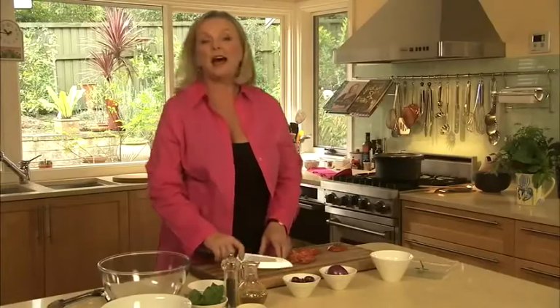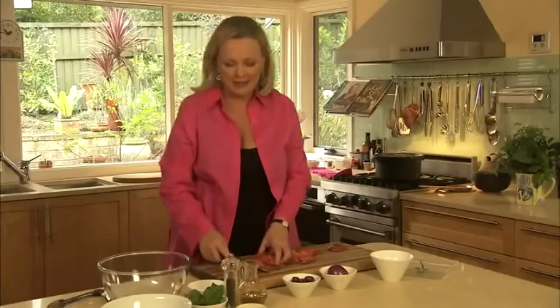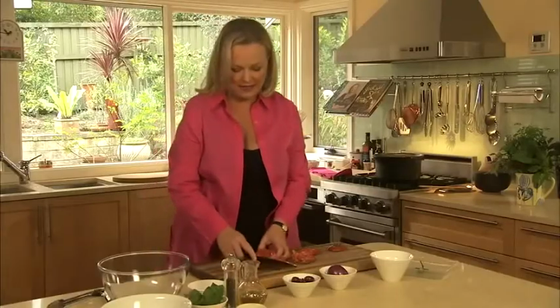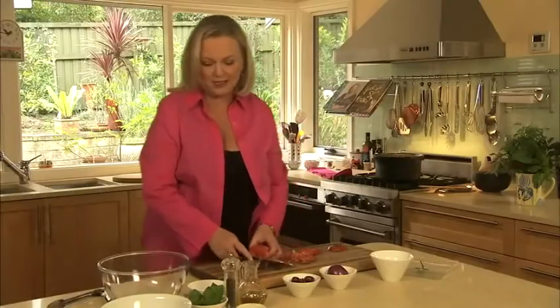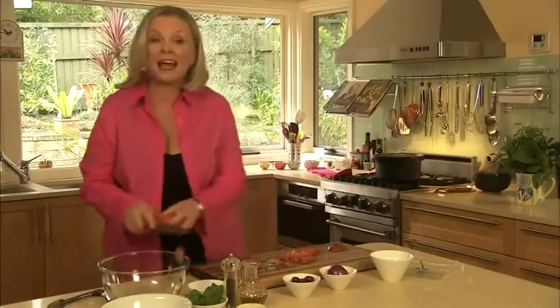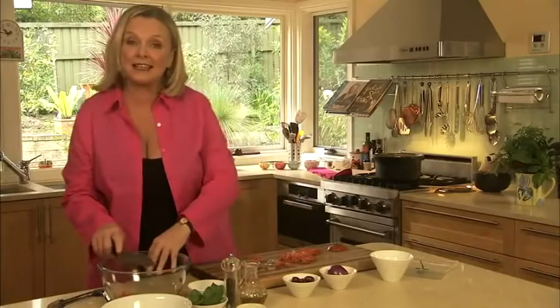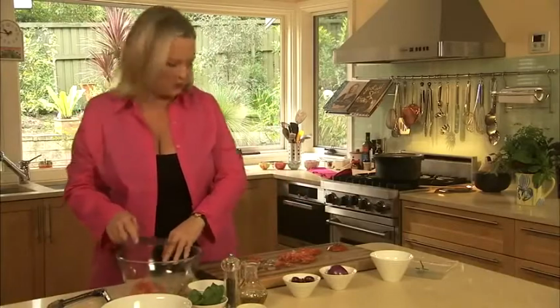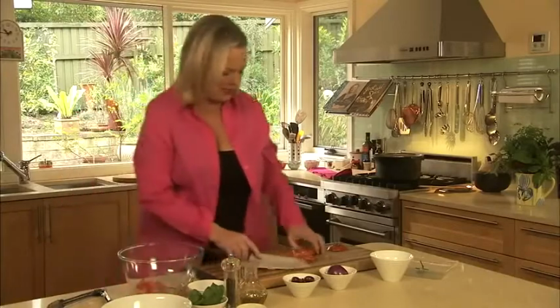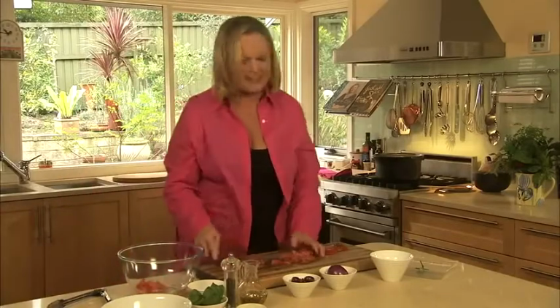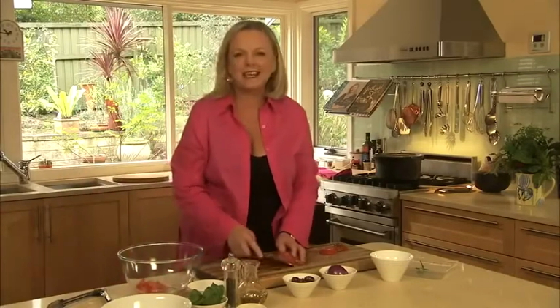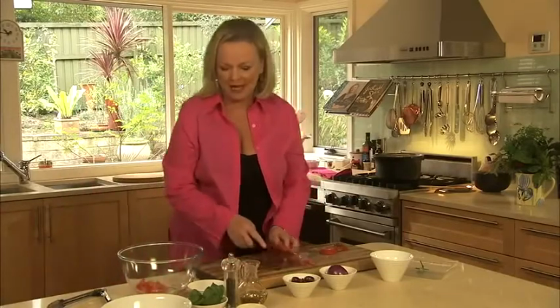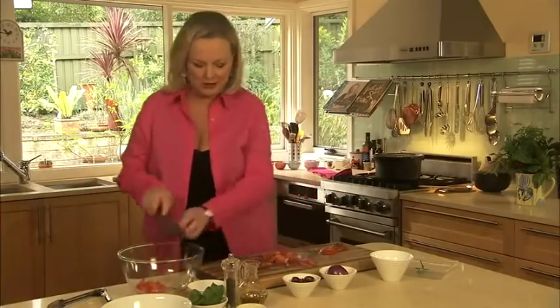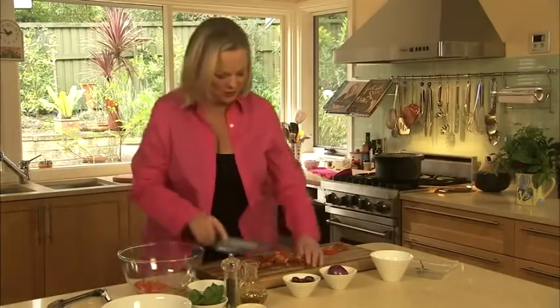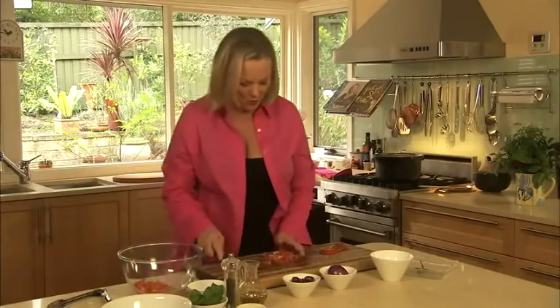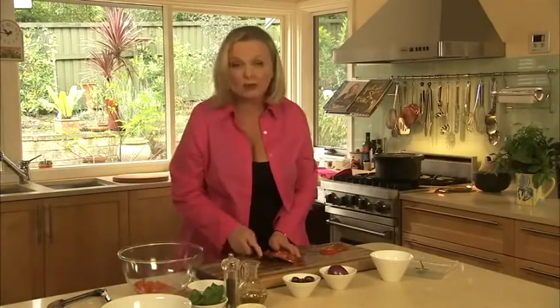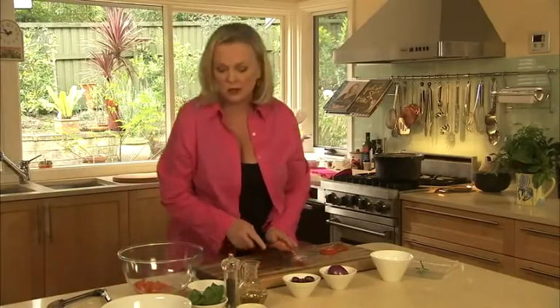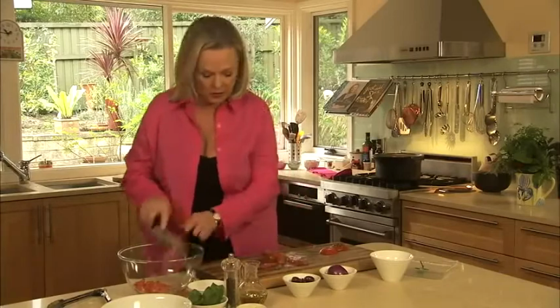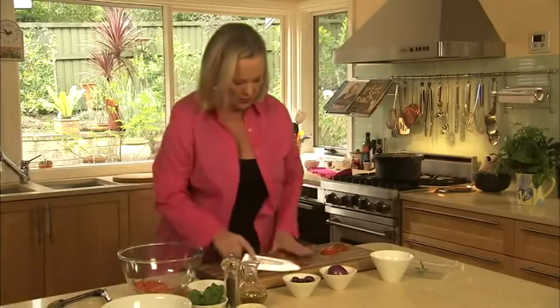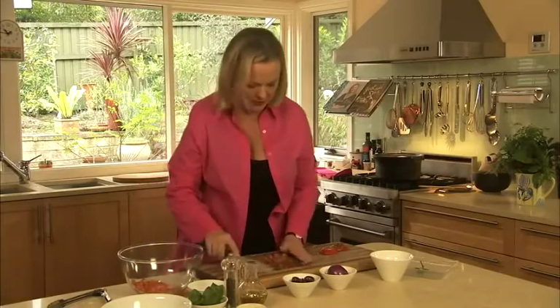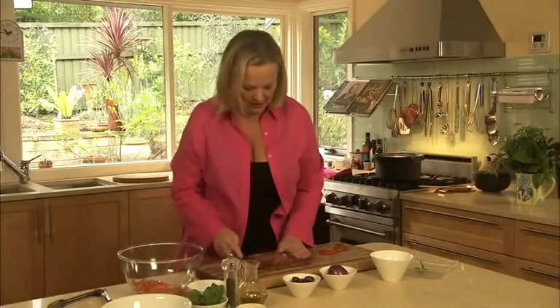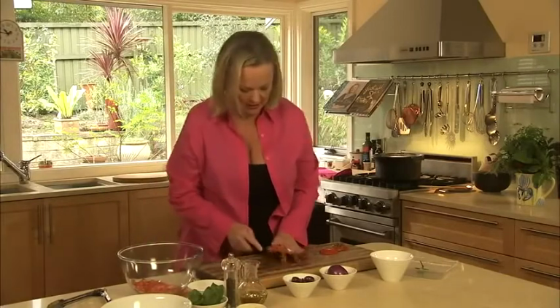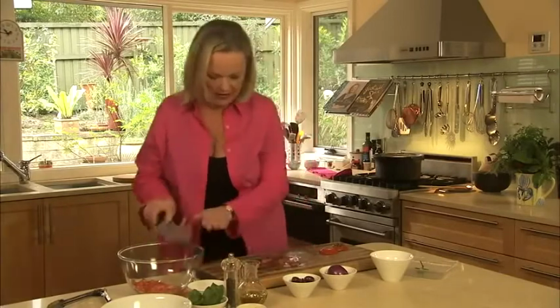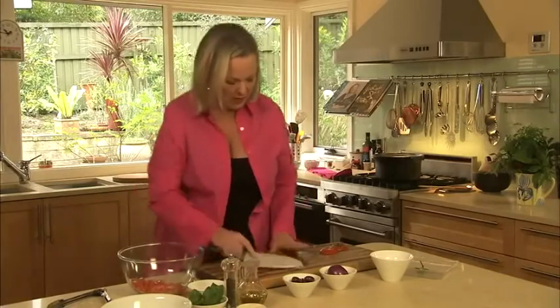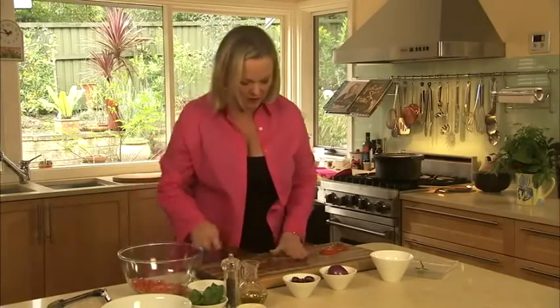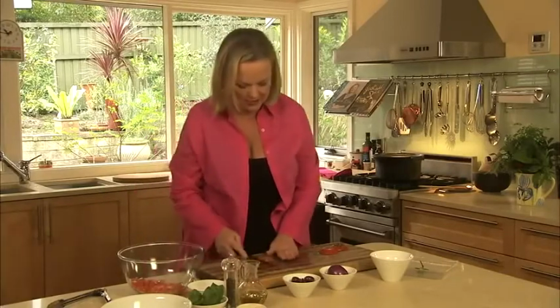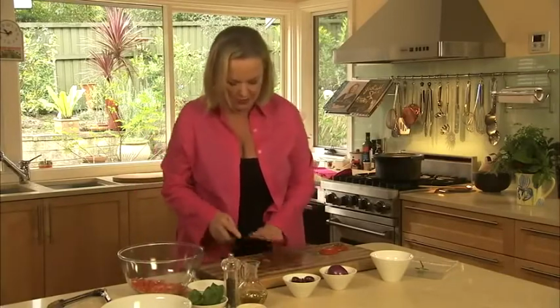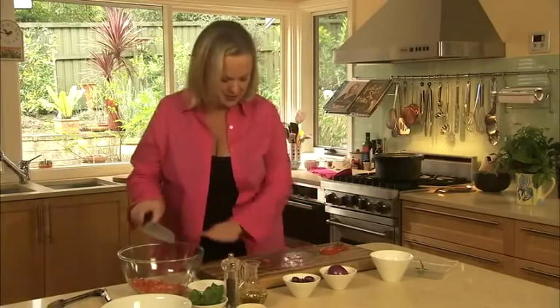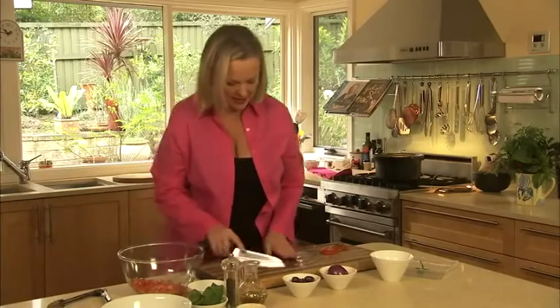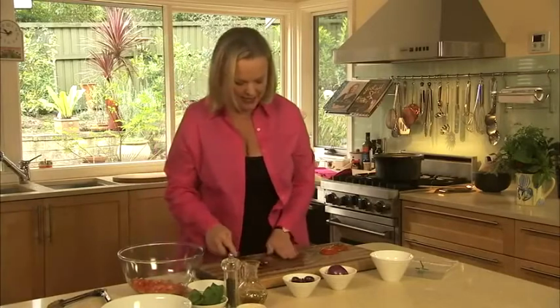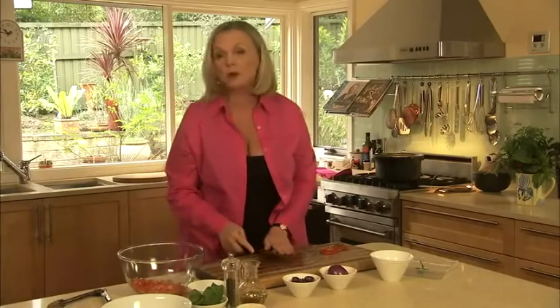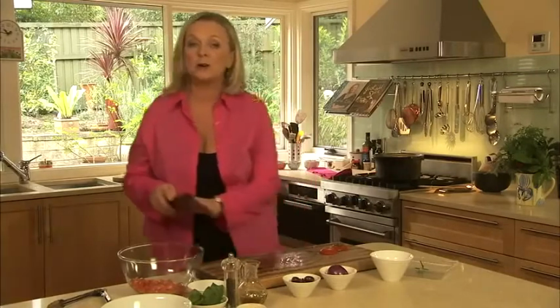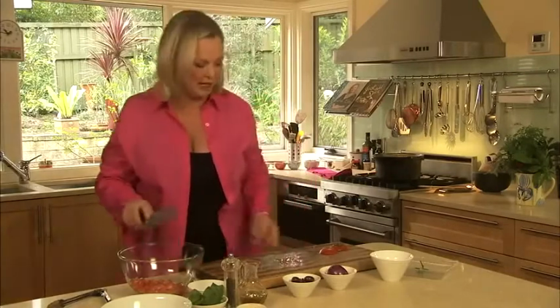The great thing about this sauce is that it actually doesn't need to be cooked — it's just the heat from the pasta, and you toss it all through. Of course you could cook it if you wanted to, but absolutely no need. The tomato provides a little bit of juice, and then next we're onto a red onion.